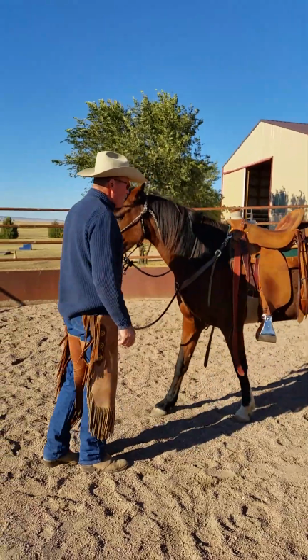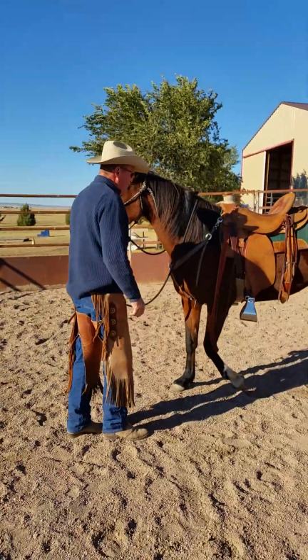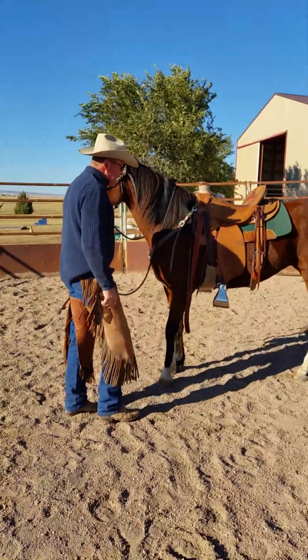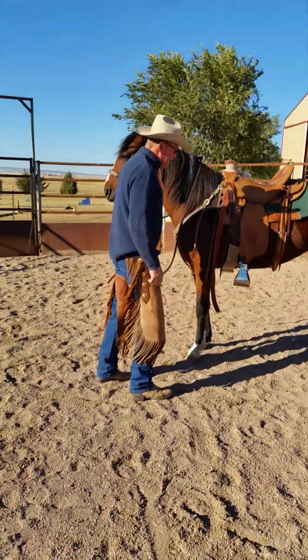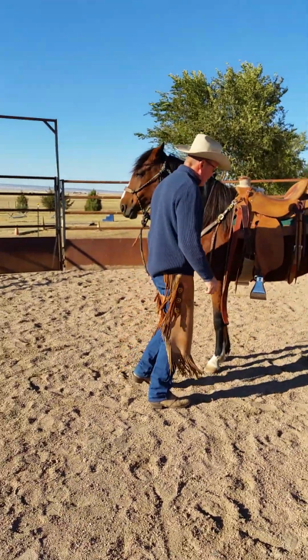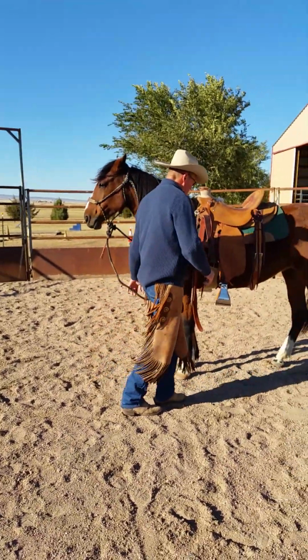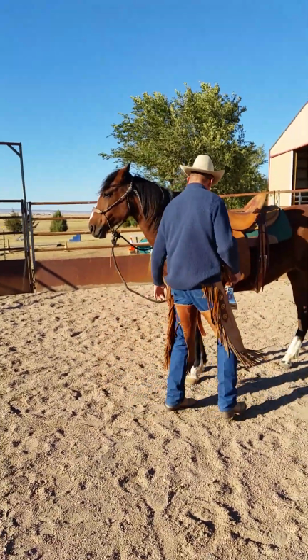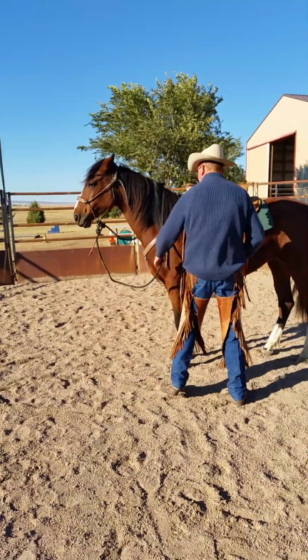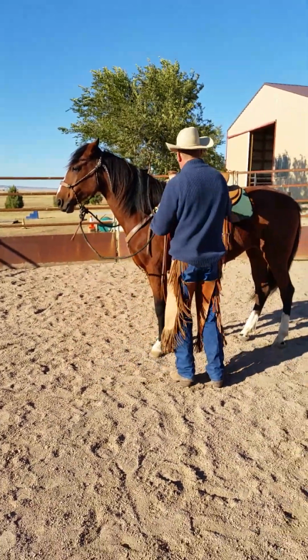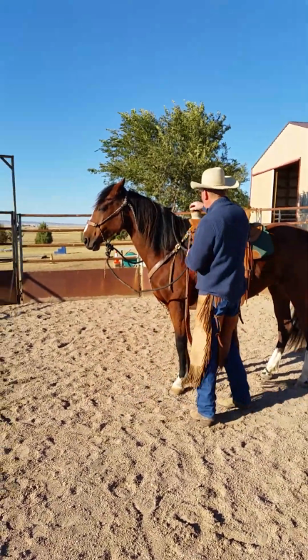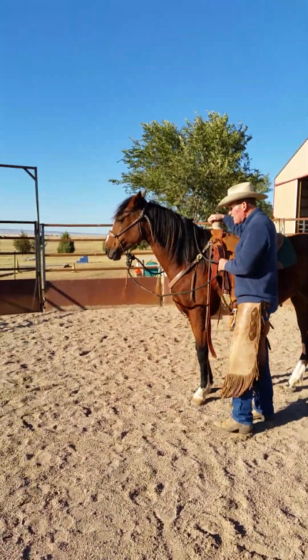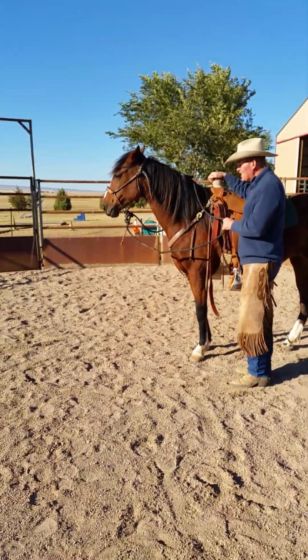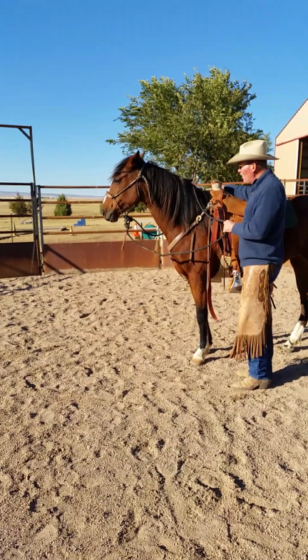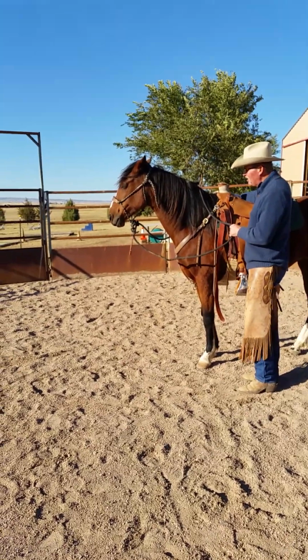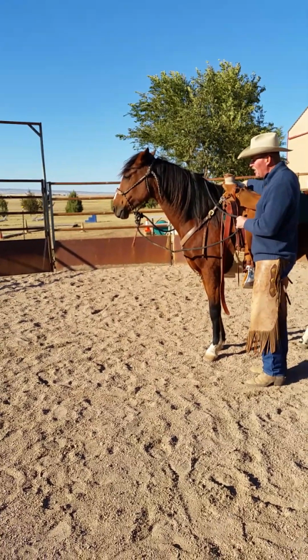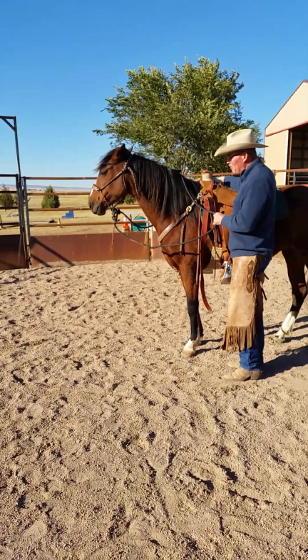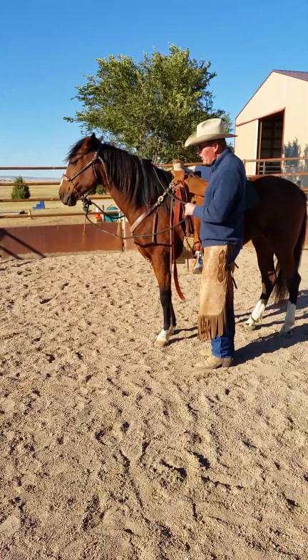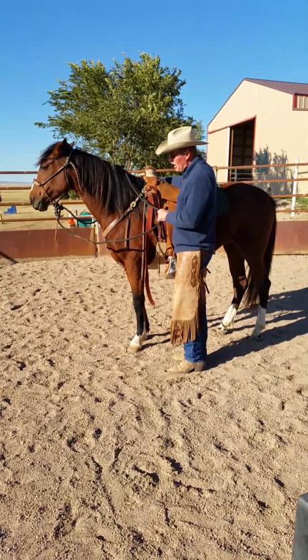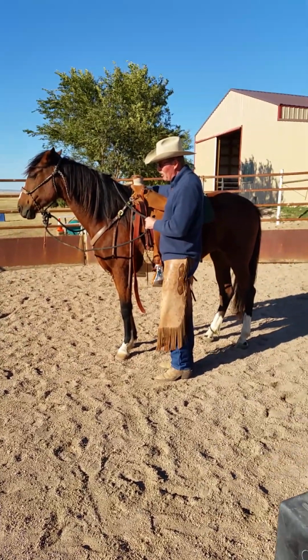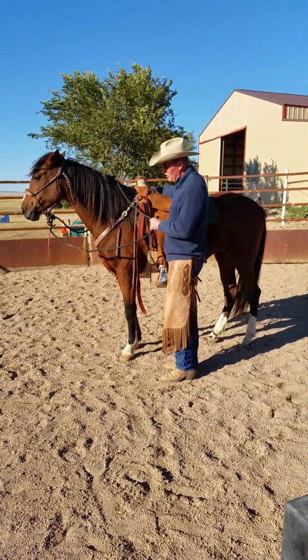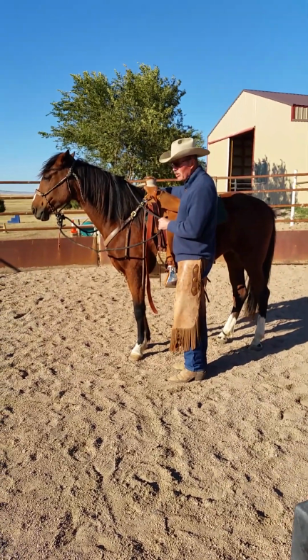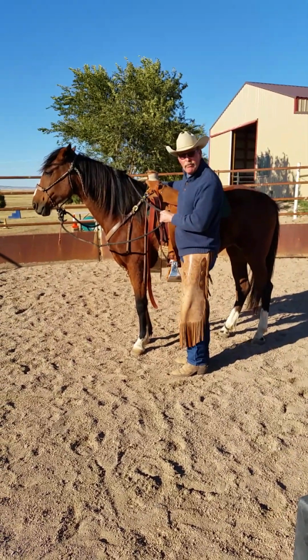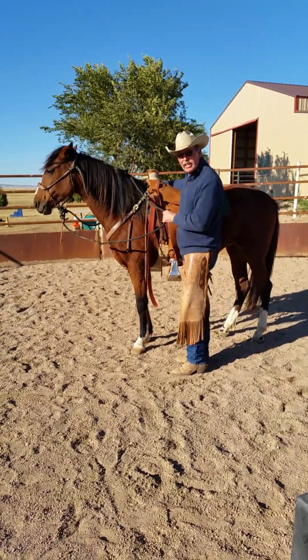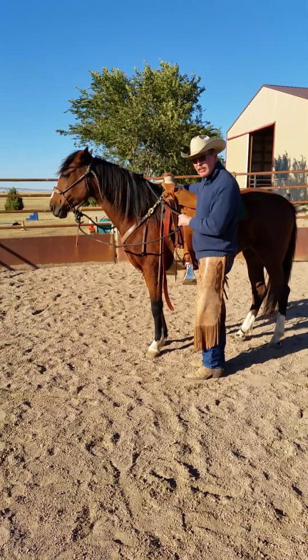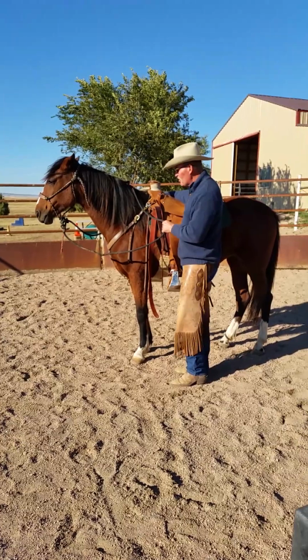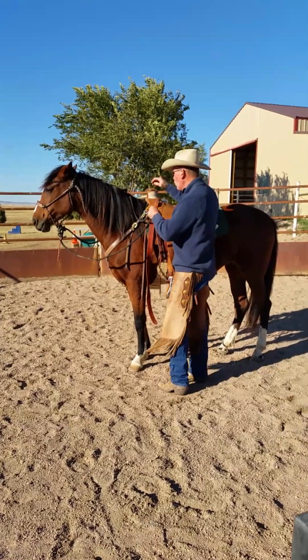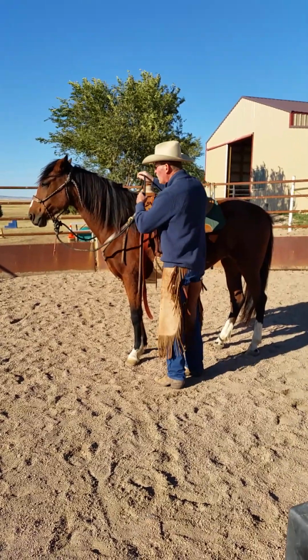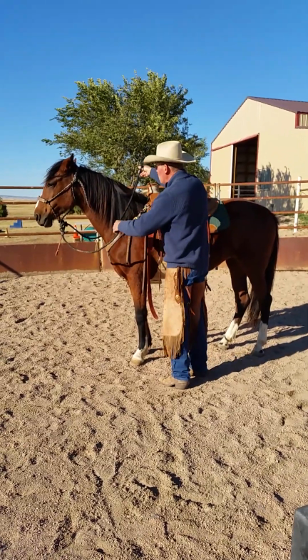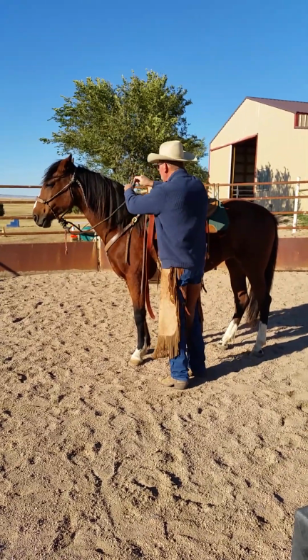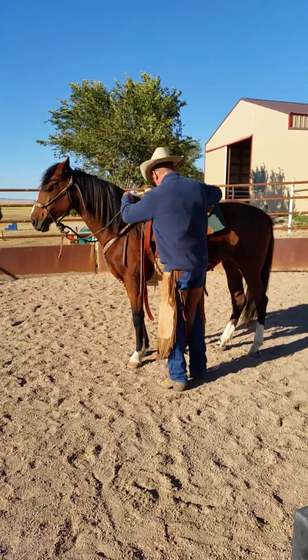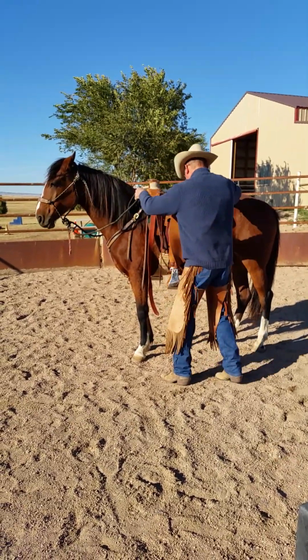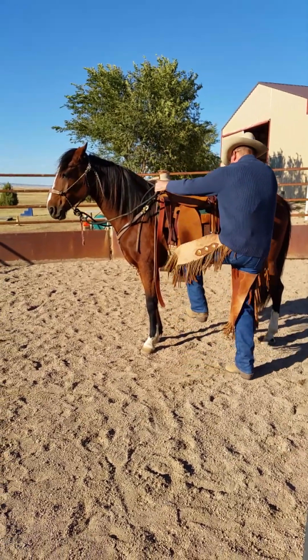So with all of these guys, Janet, if I have to tighten the cinch at all, I will lead them forward again, to be sure they're comfortable with that. Some people don't do that.